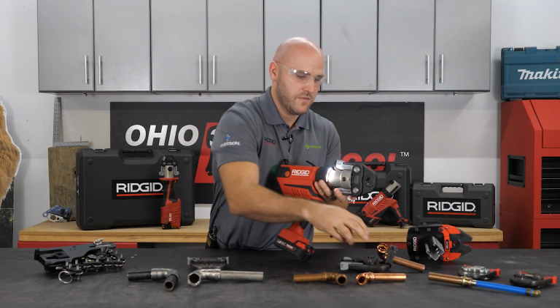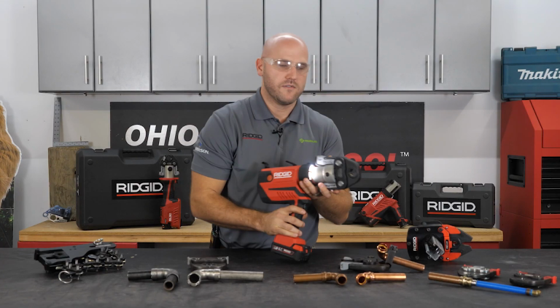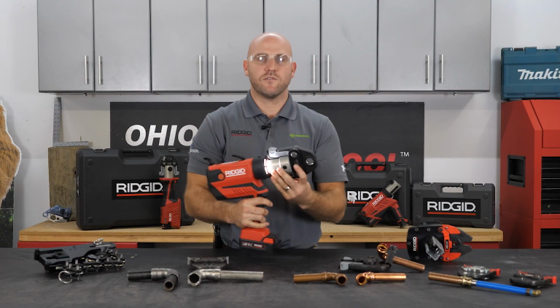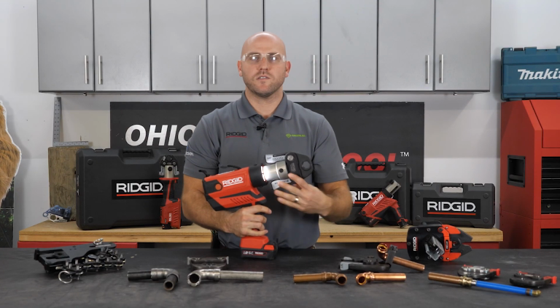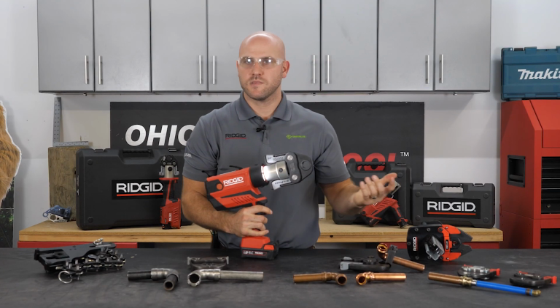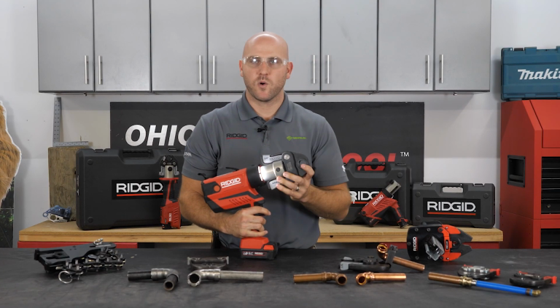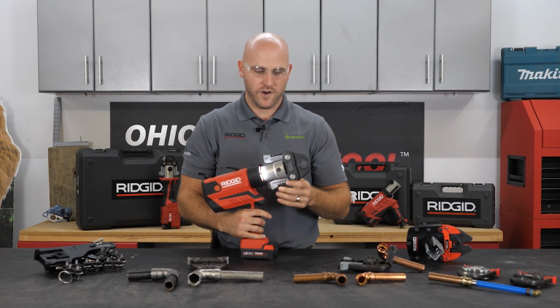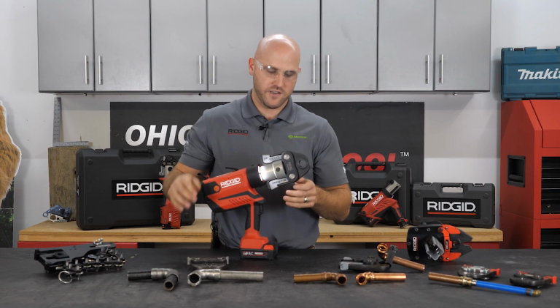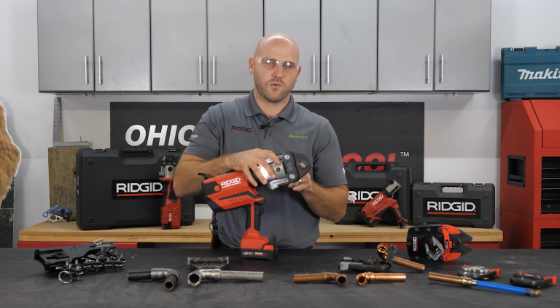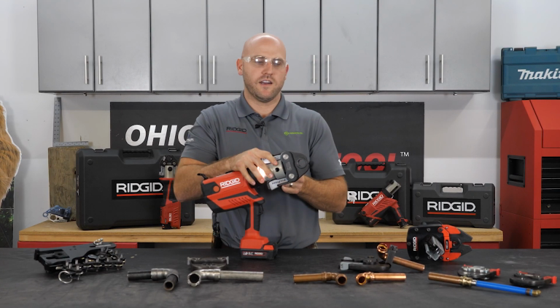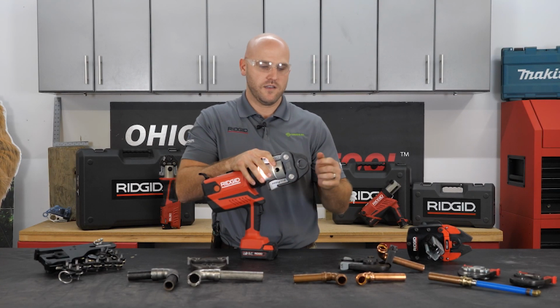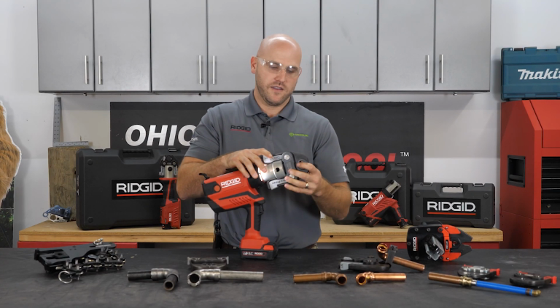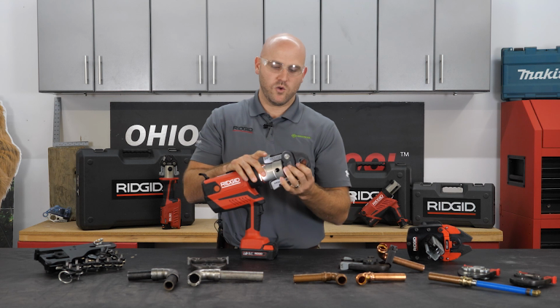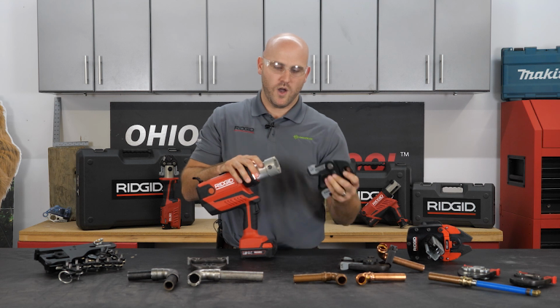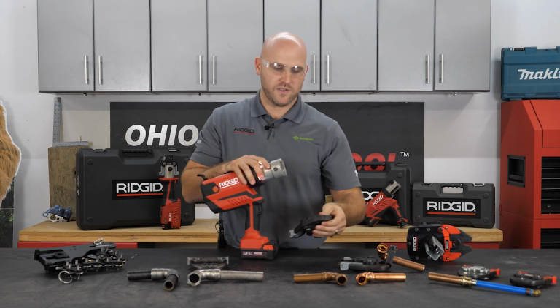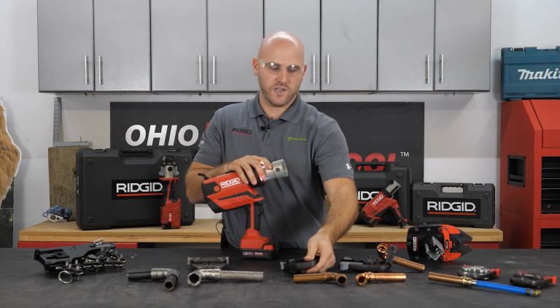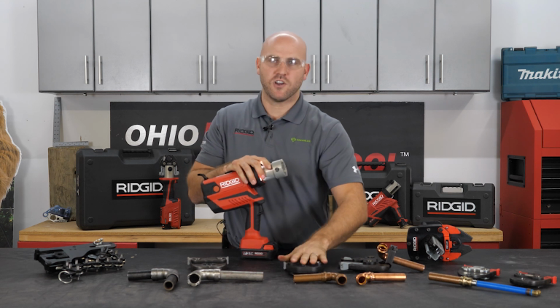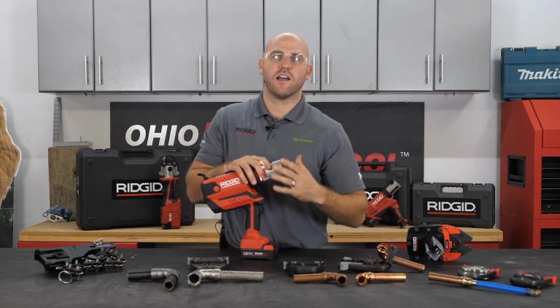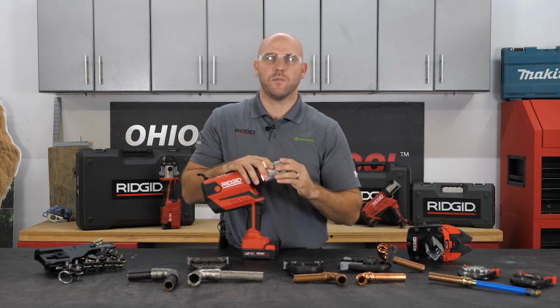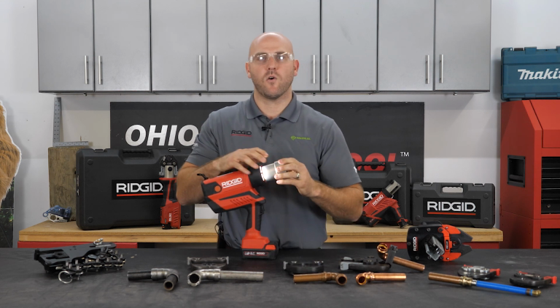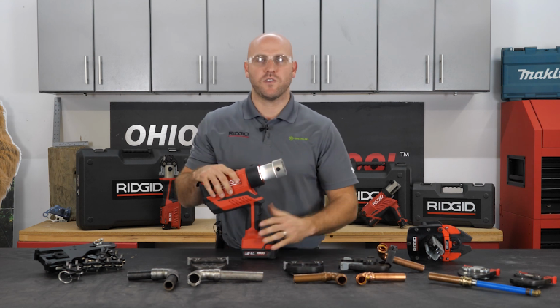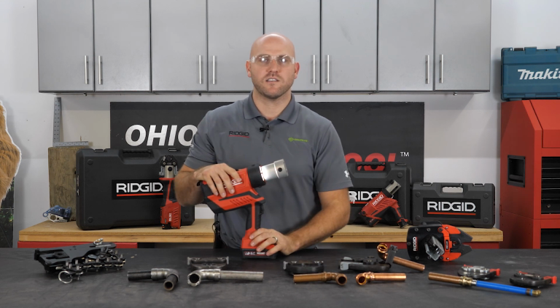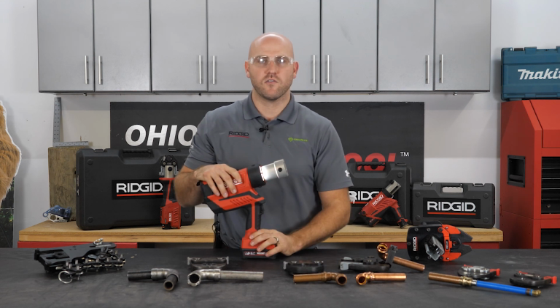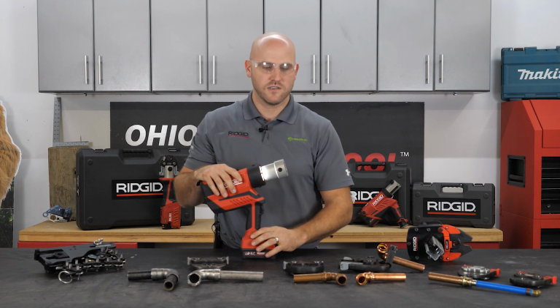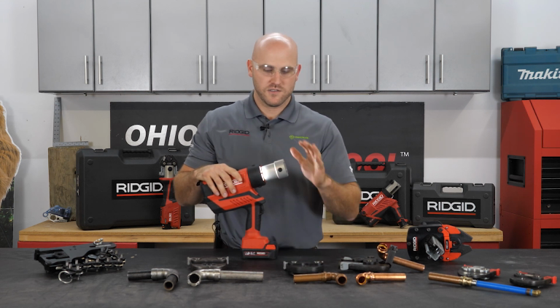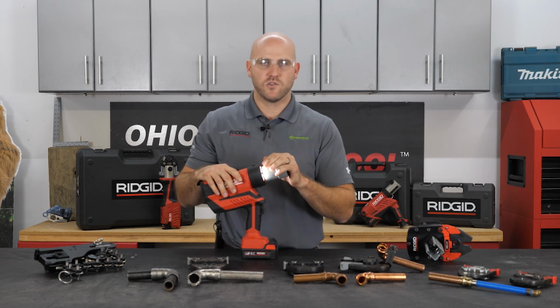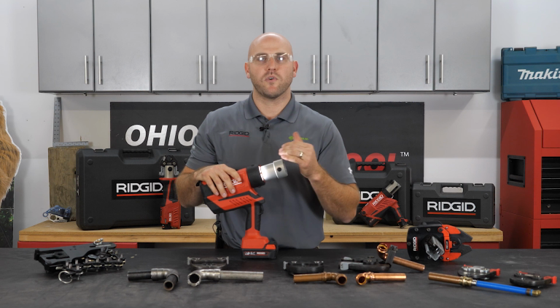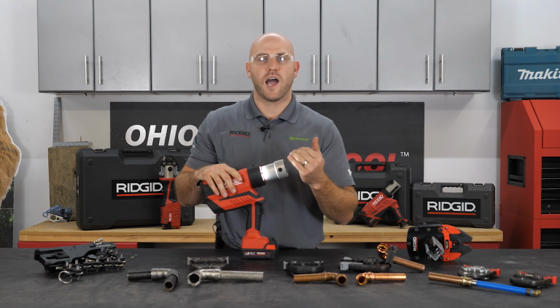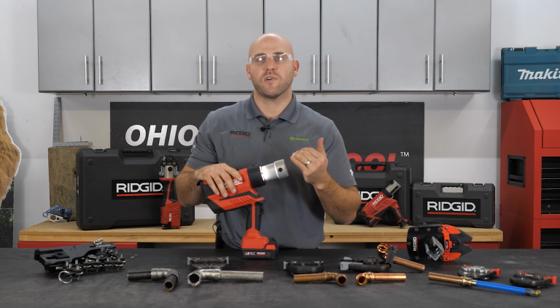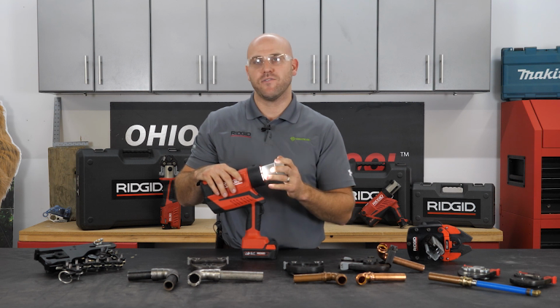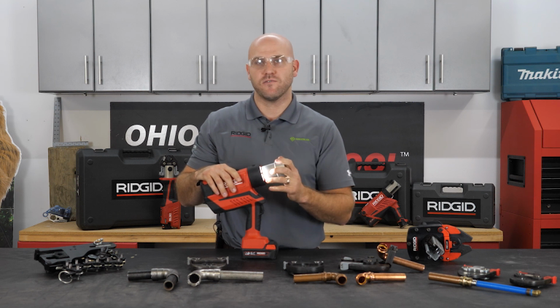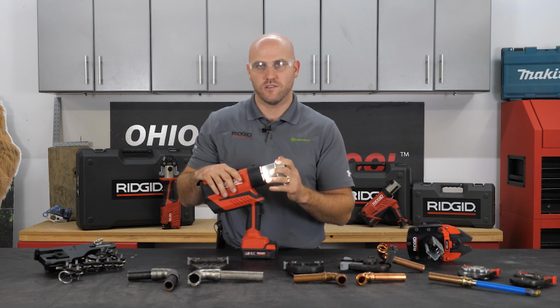Copper pro press jaws — this tool can handle it. This tool will do up to two inch with jaw style and up to four inch with our XLC rings, so this tool will press copper from half inch to four inch.